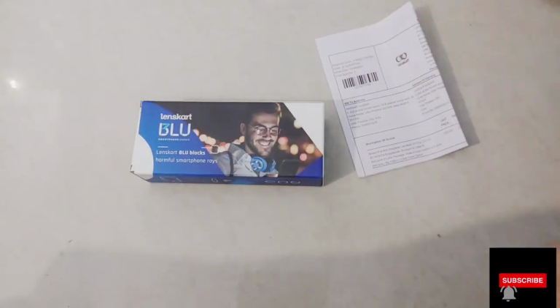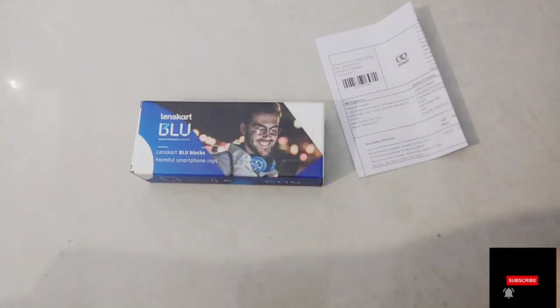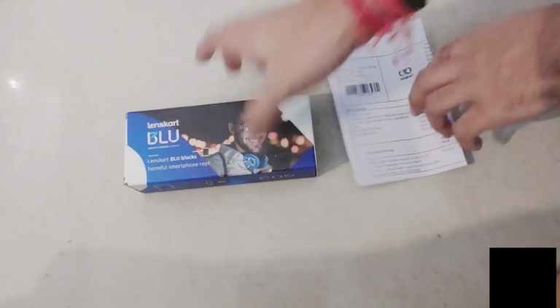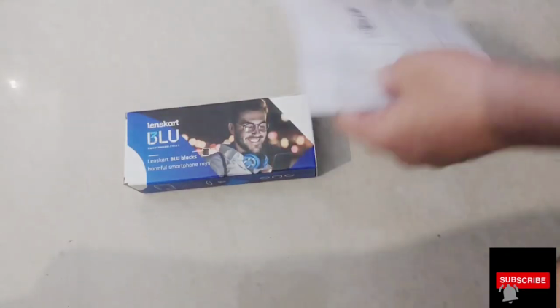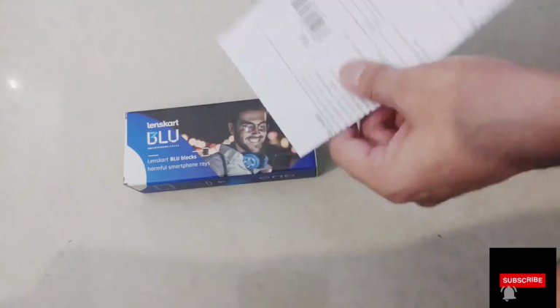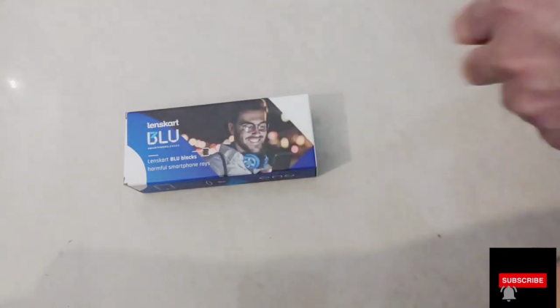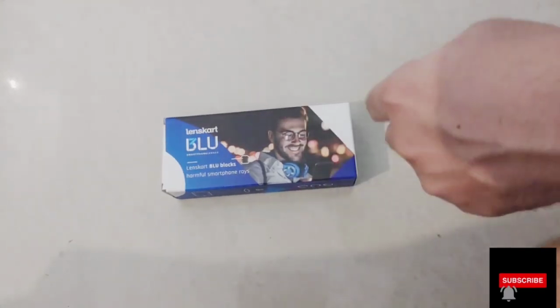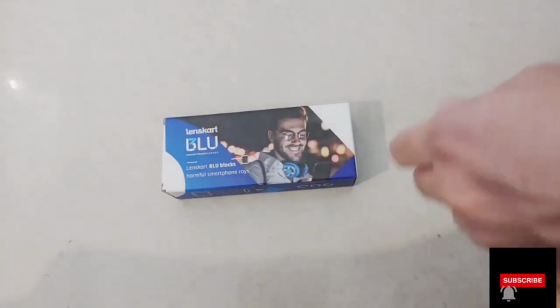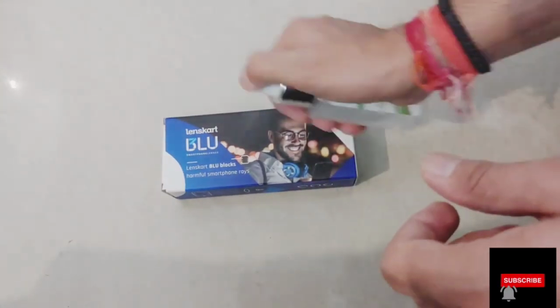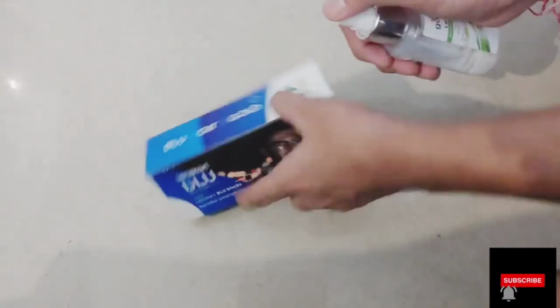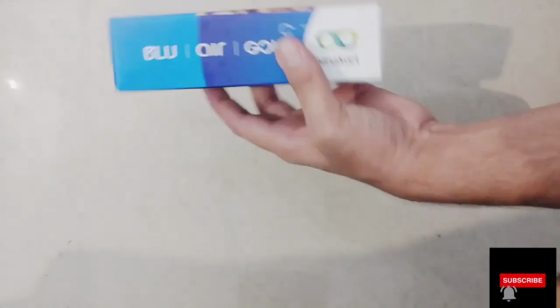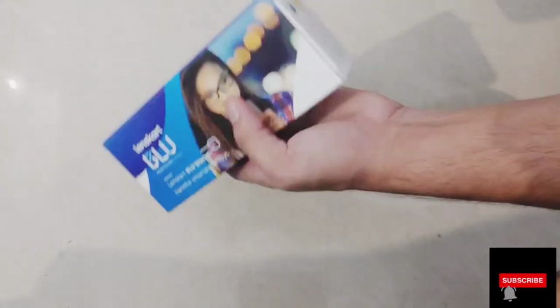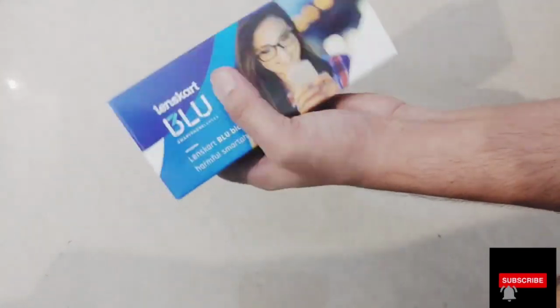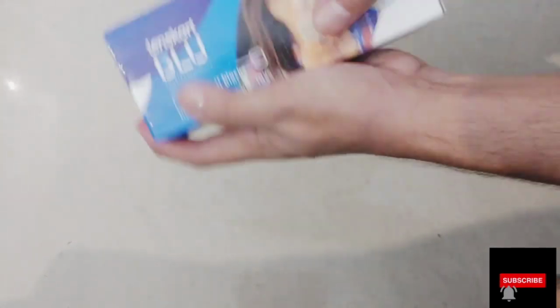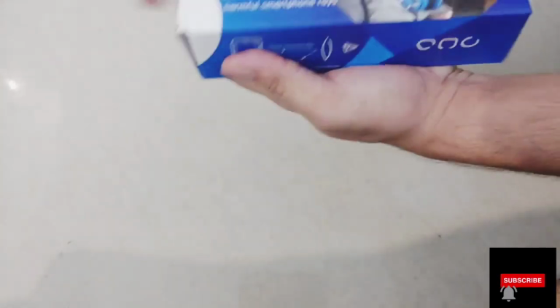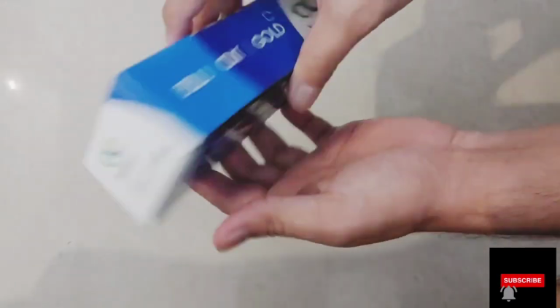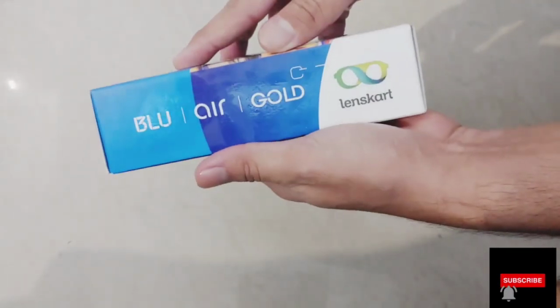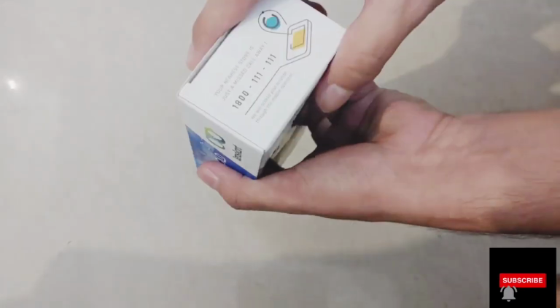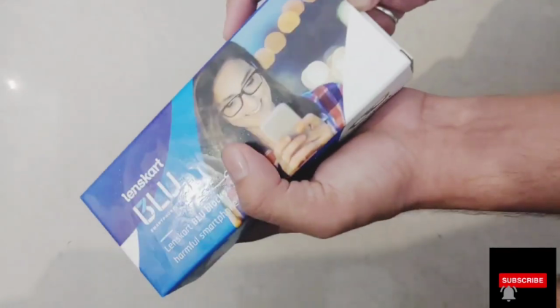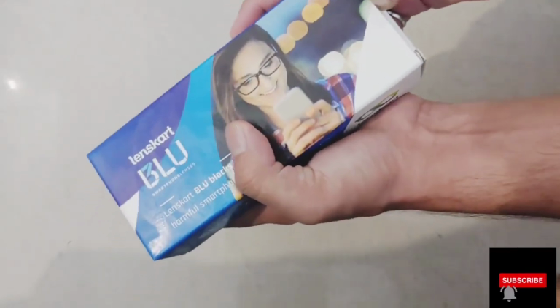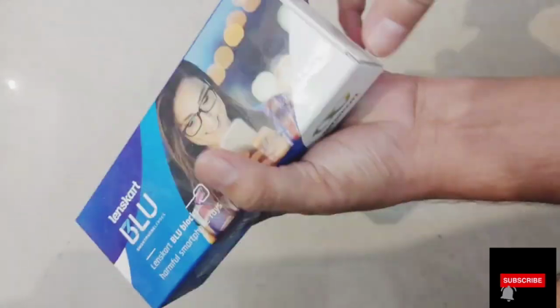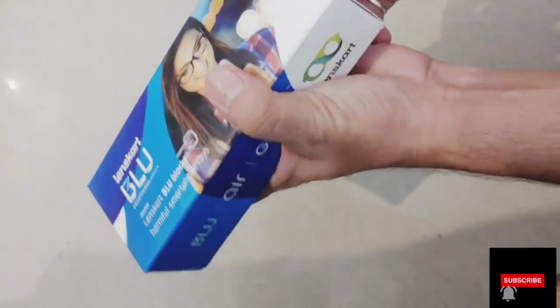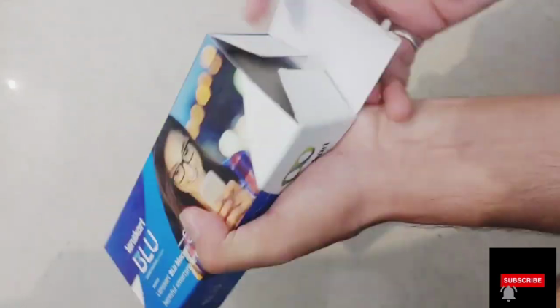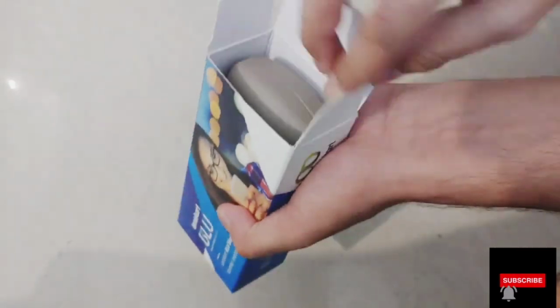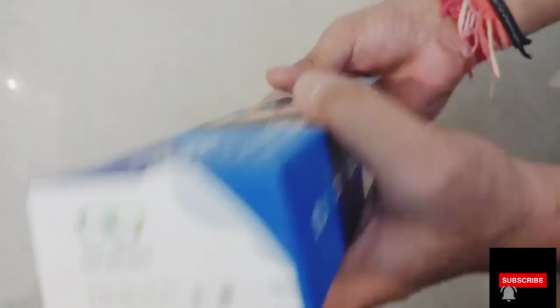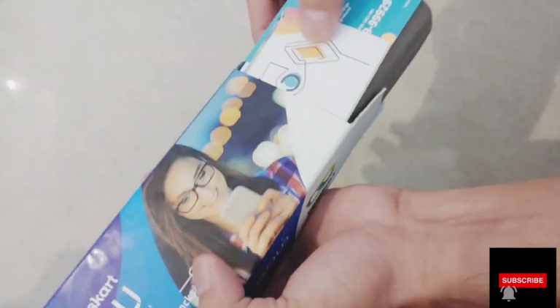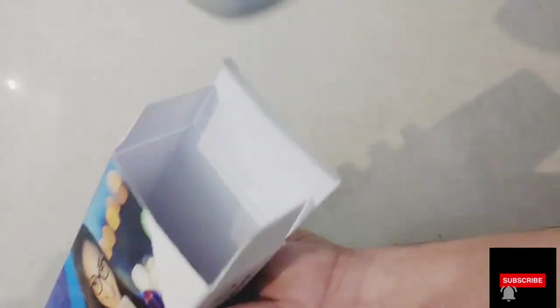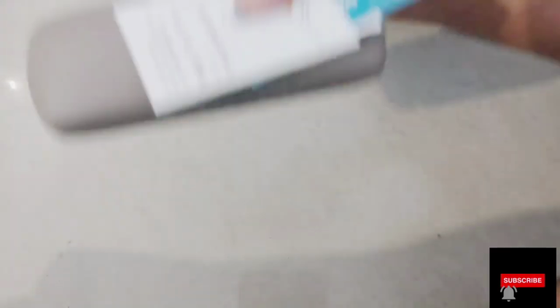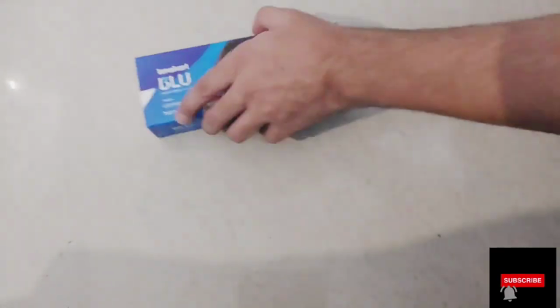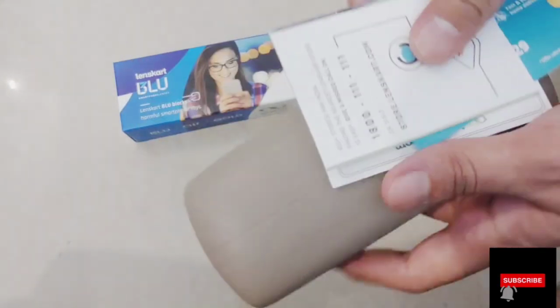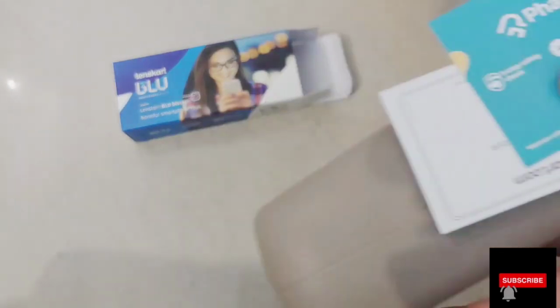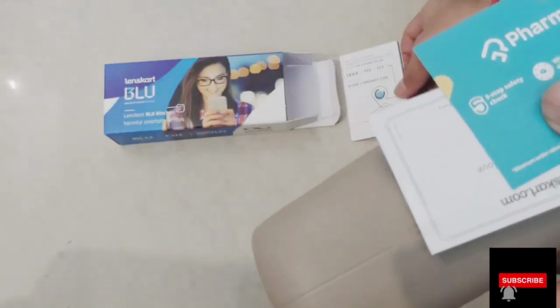We often face problems that we can't wear goggles or sunshades. So today I am doing a special item — clip-on specs, lens card.